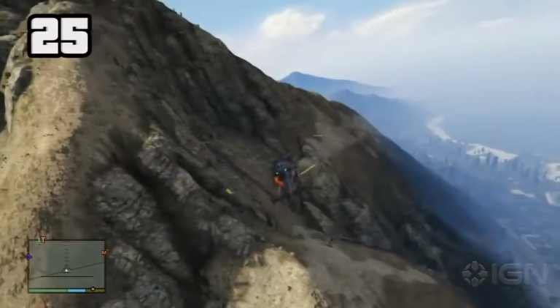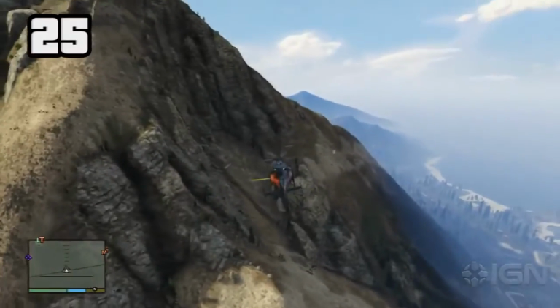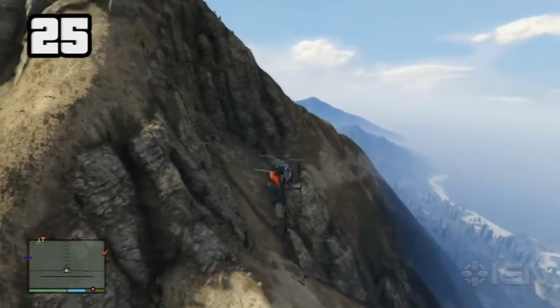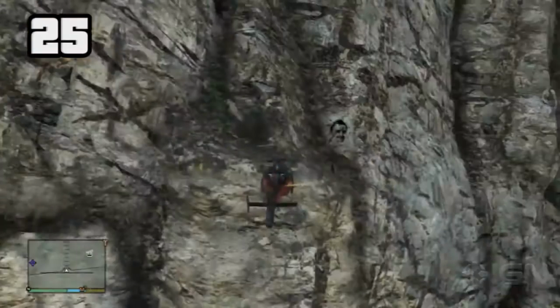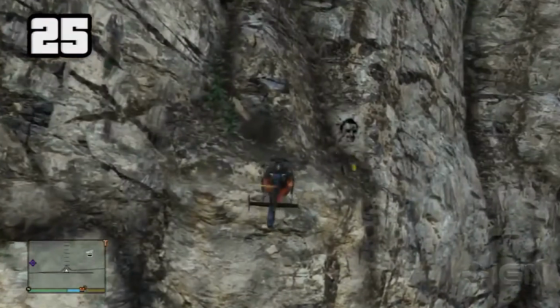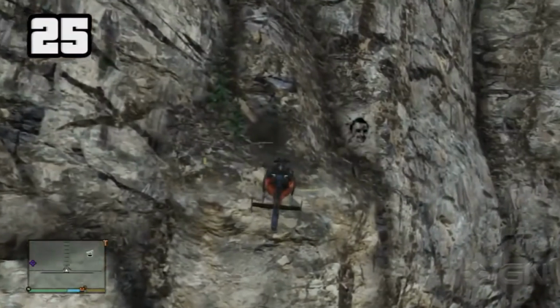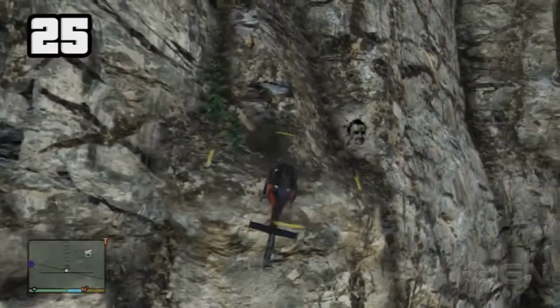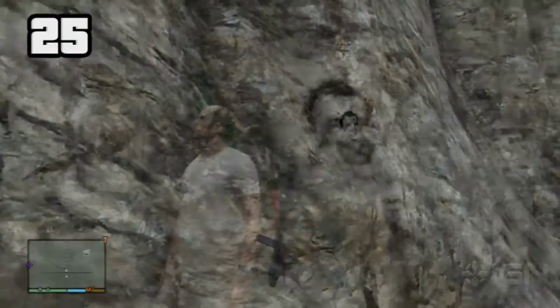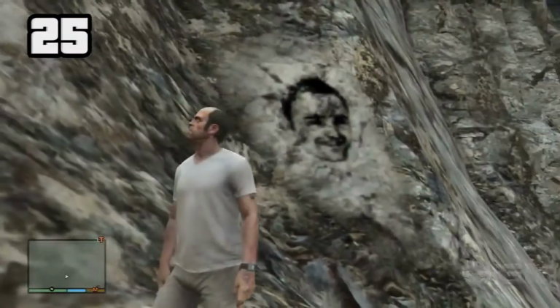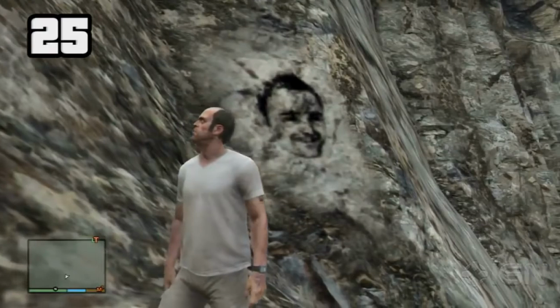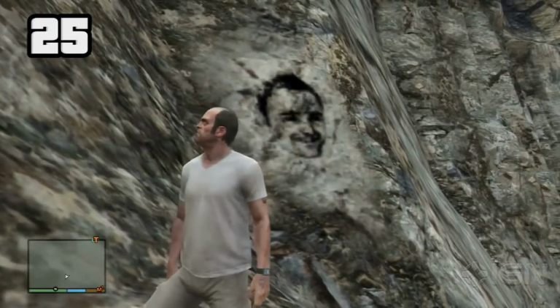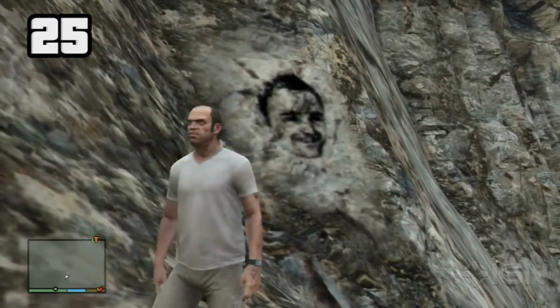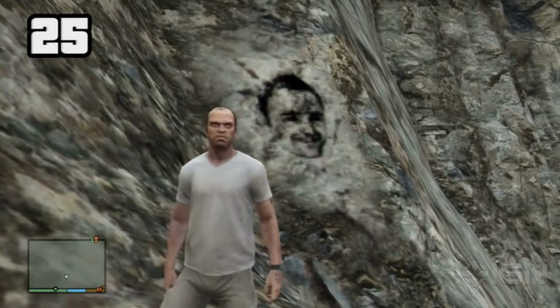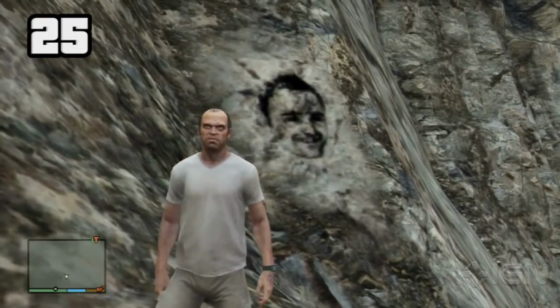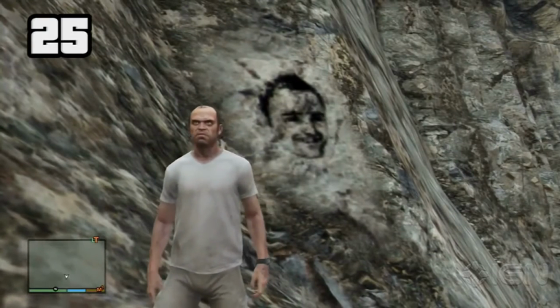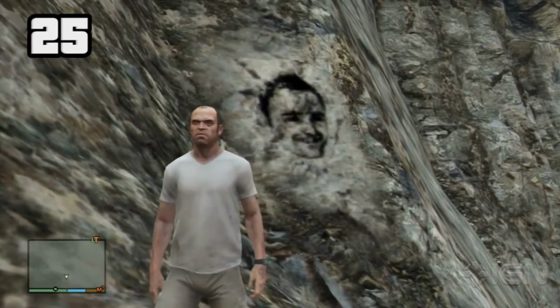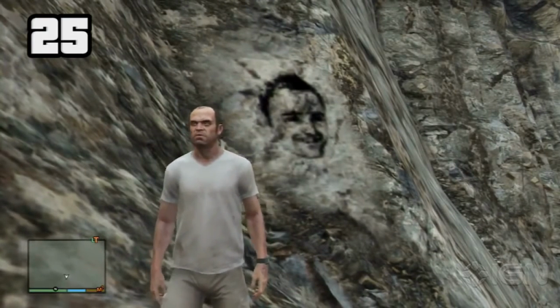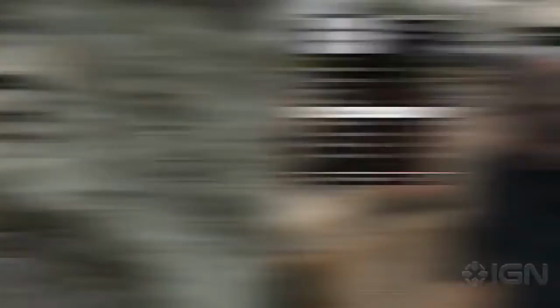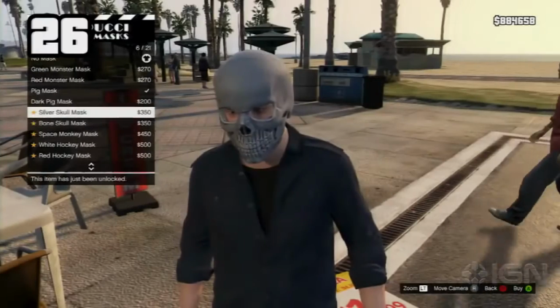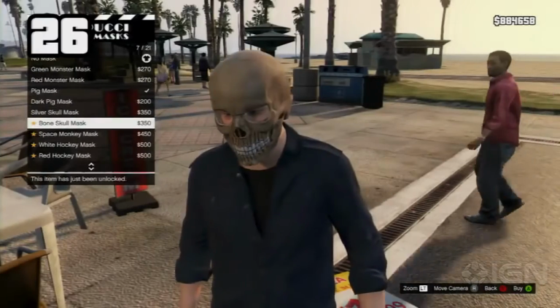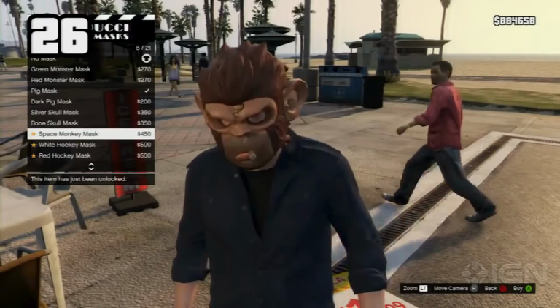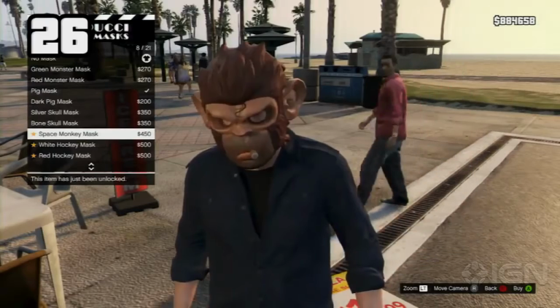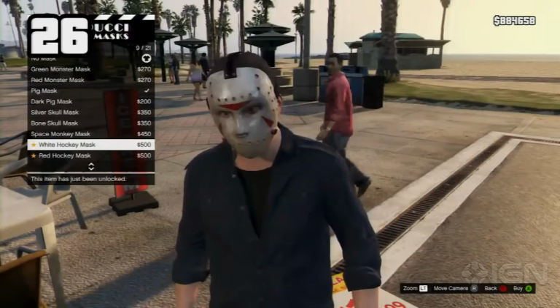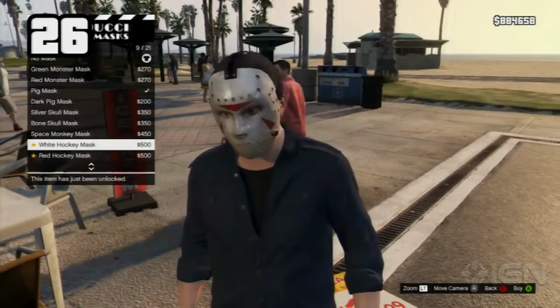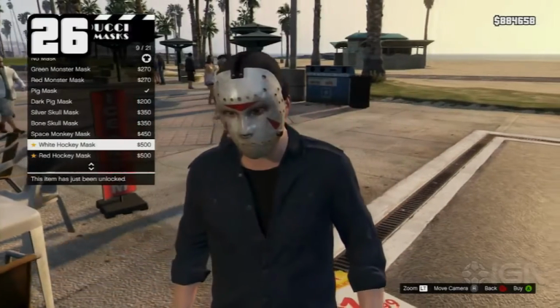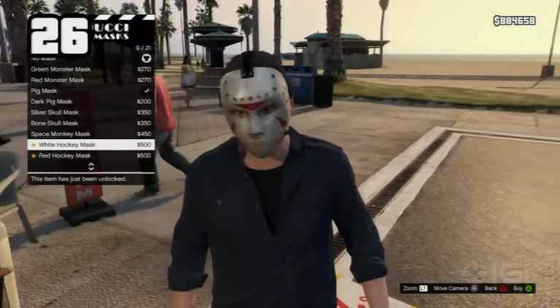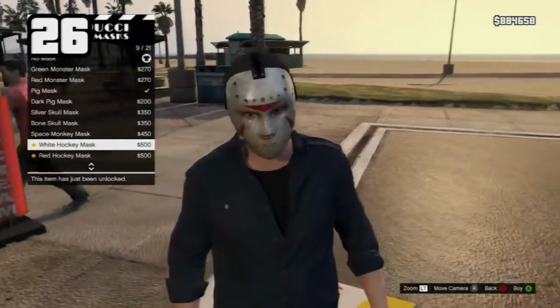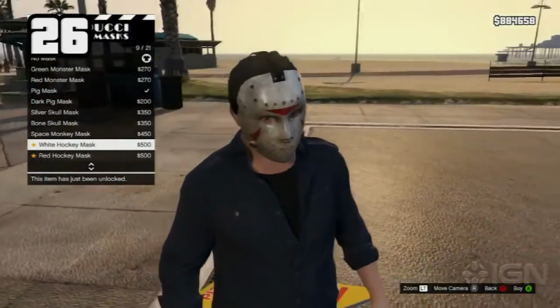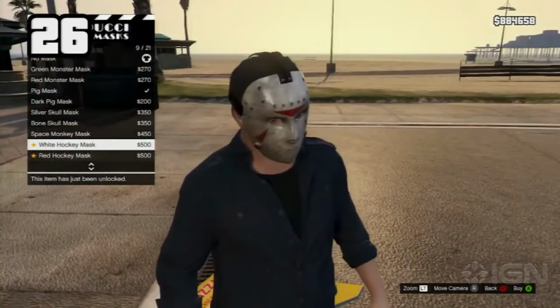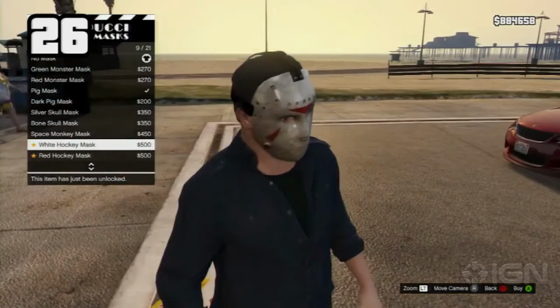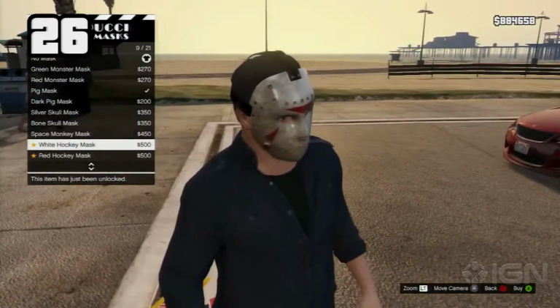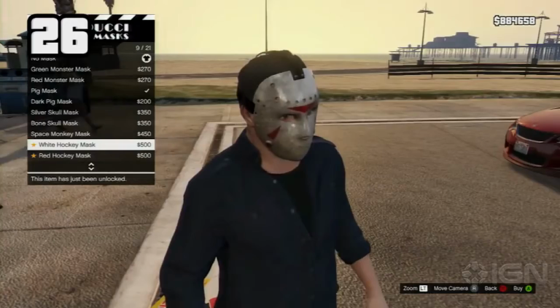A random face can be found in the mountains. Some people think that it's Jesse Pinkman from Breaking Bad, but we think it's more likely one of the developers of the game. The mask that you can purchase at Vespucci Beach is said to resemble the Manhunt mask, another popular Rockstar title.